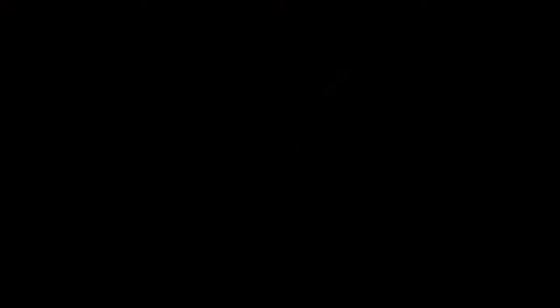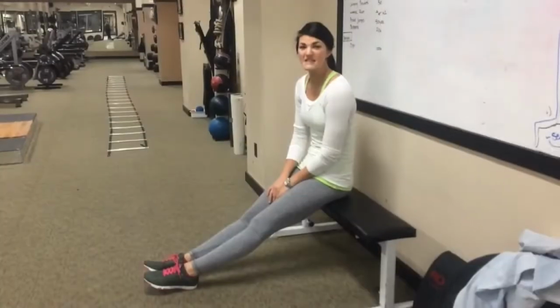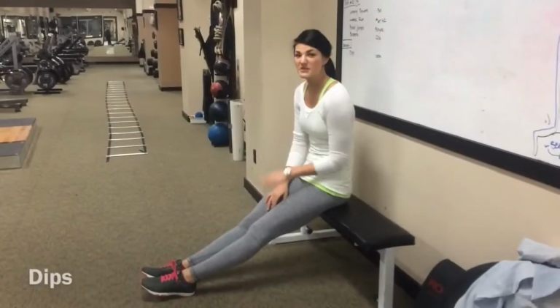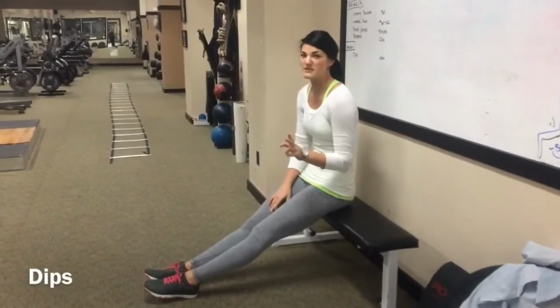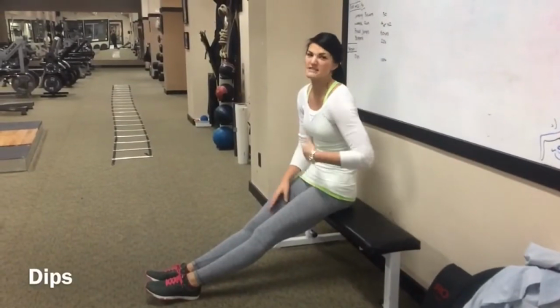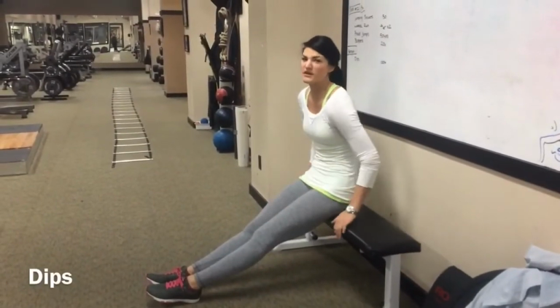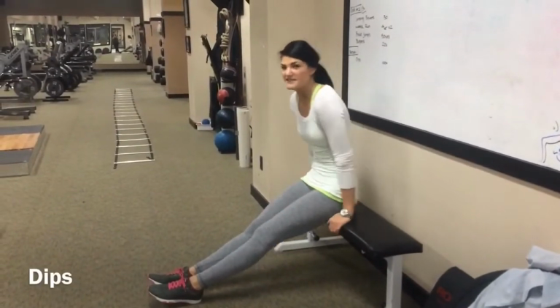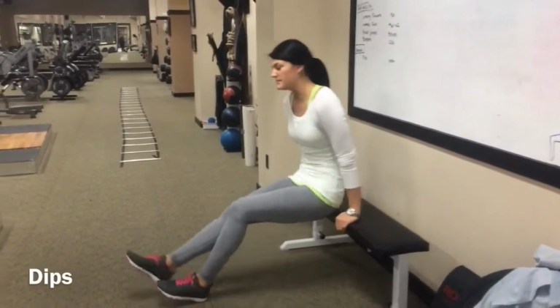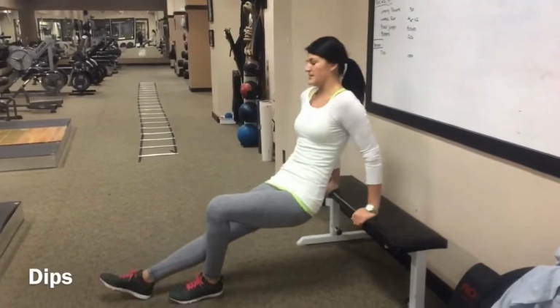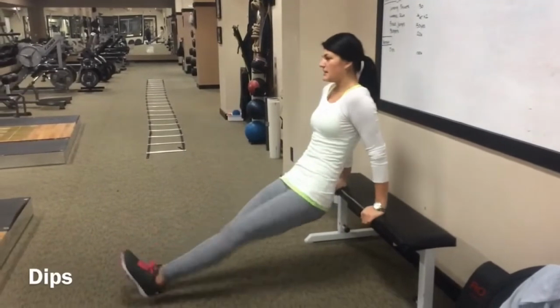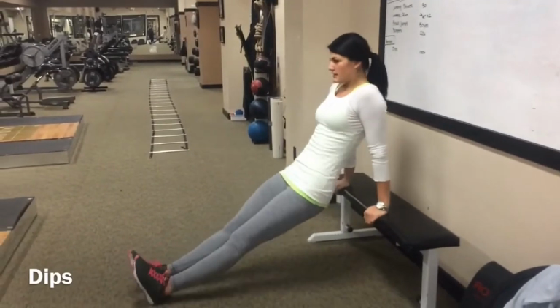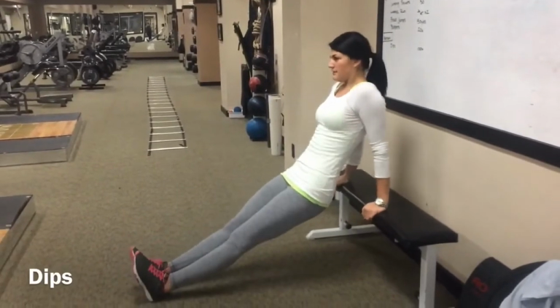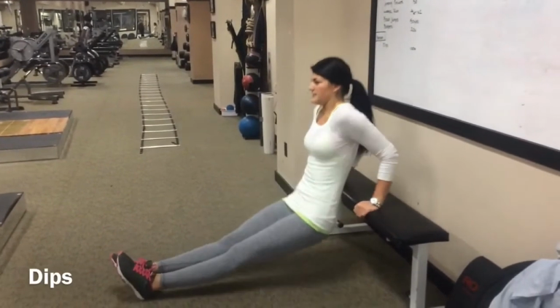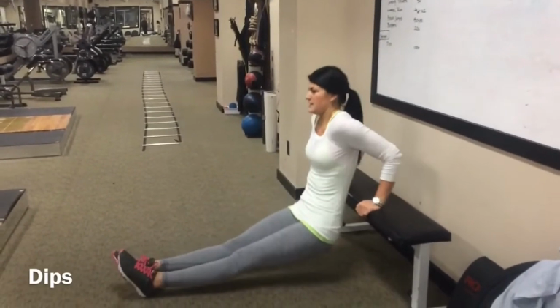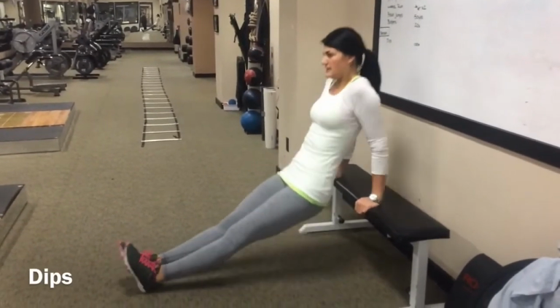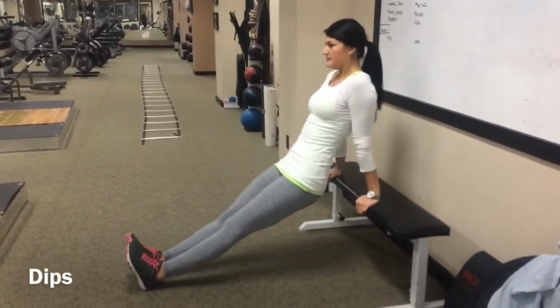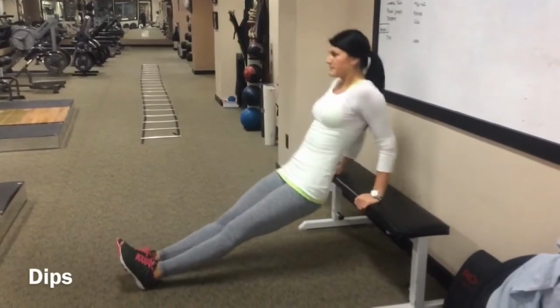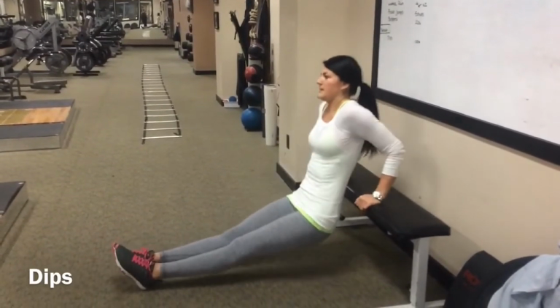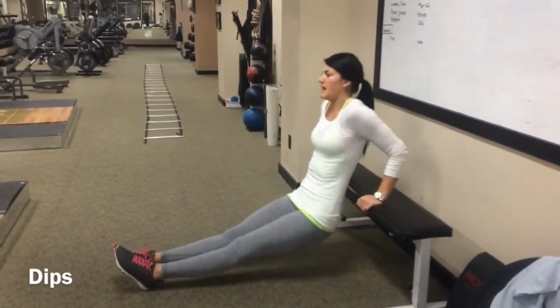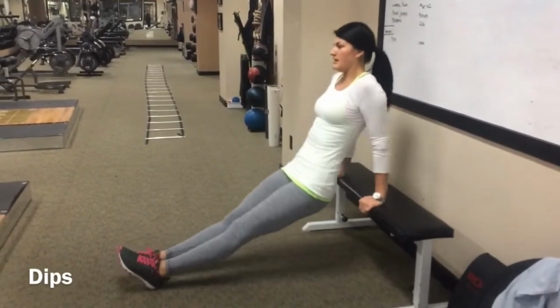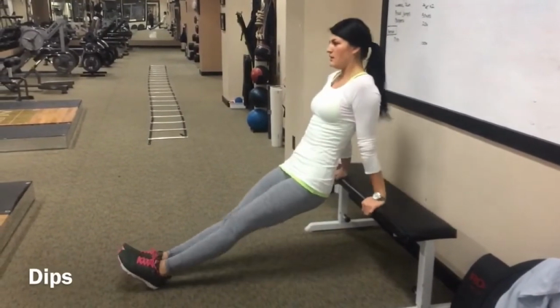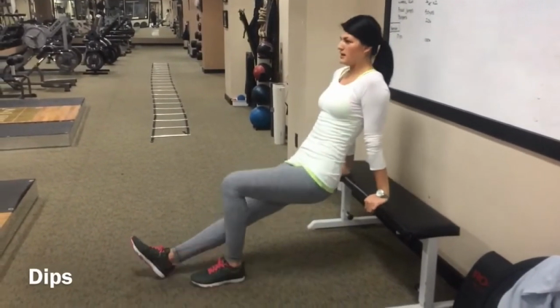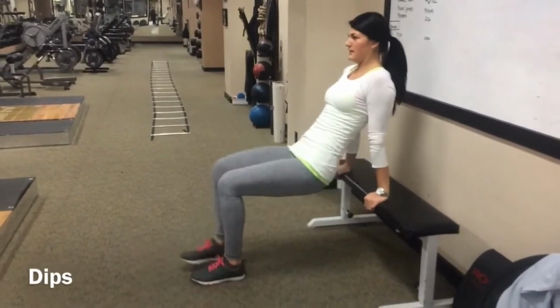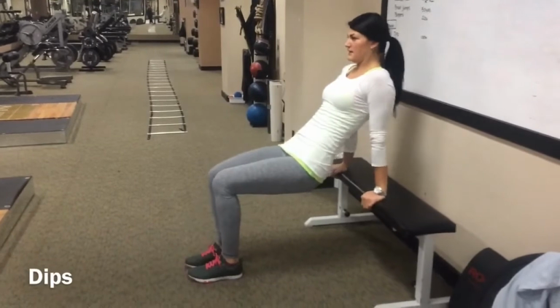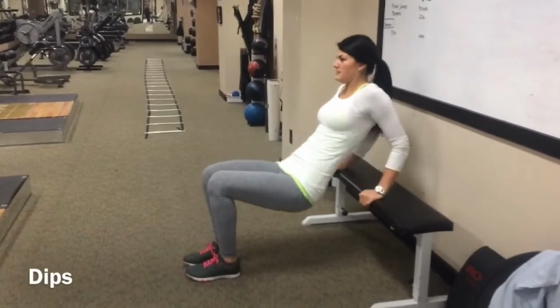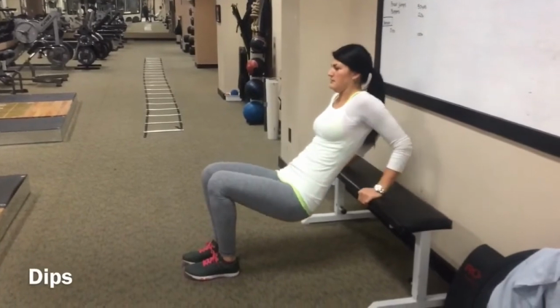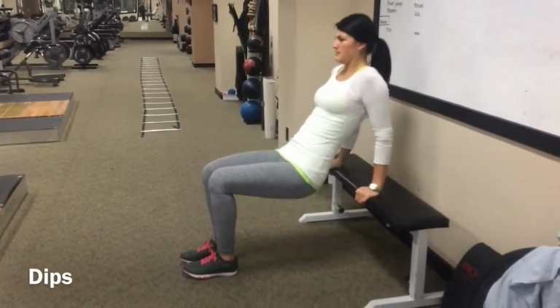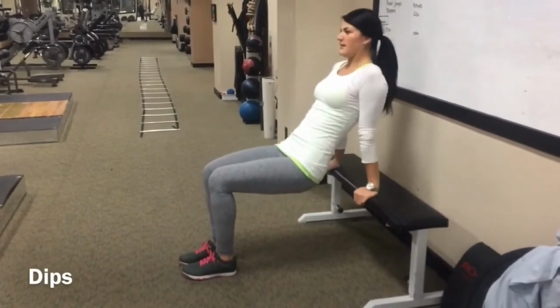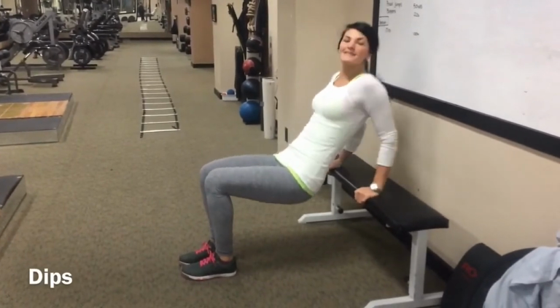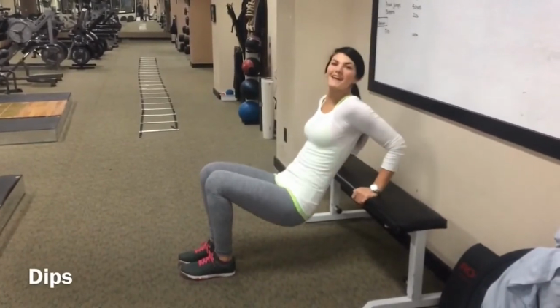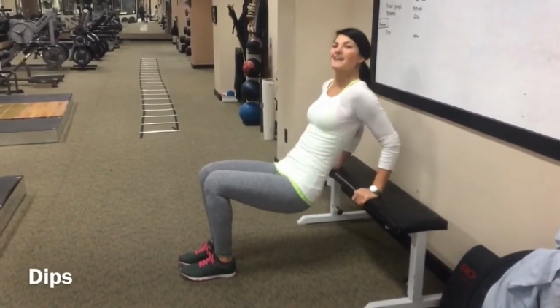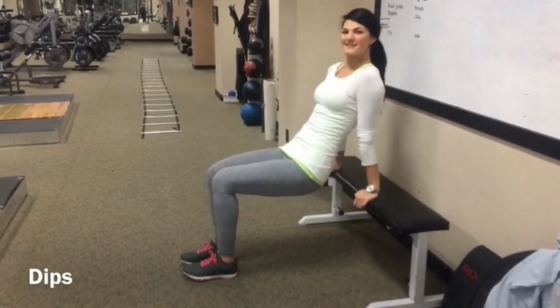These are the two options. The more advanced option is here: feet extended, keep the hips high. Or feet in like this. So let's go down.